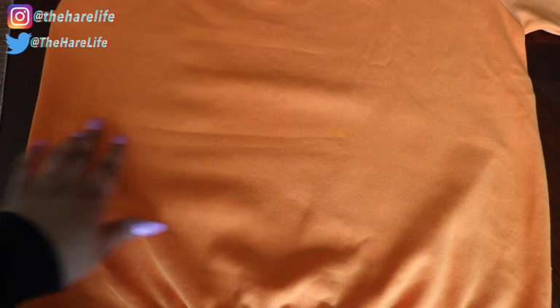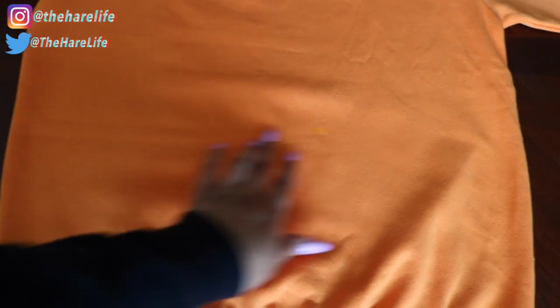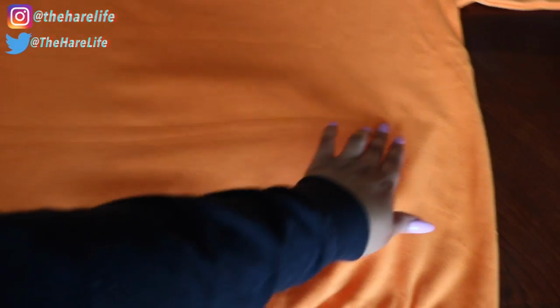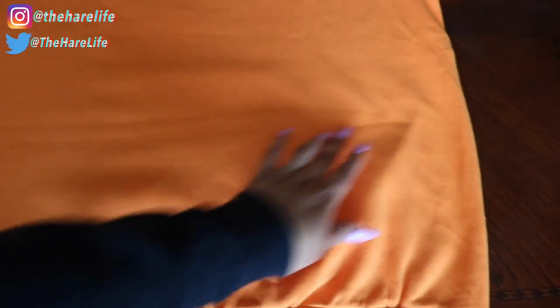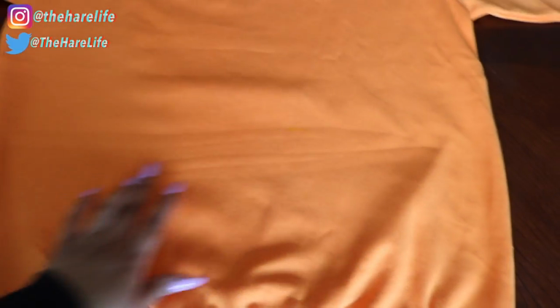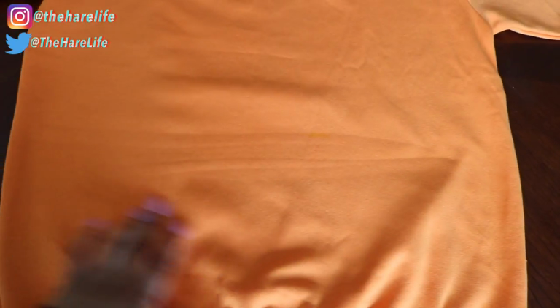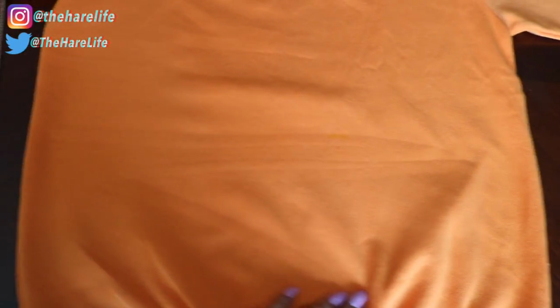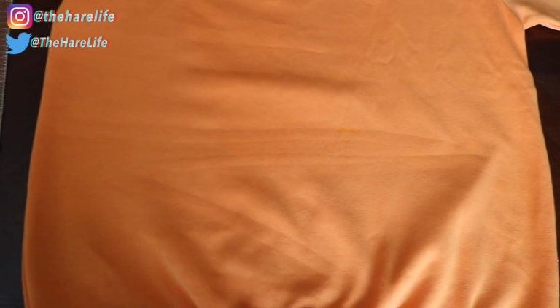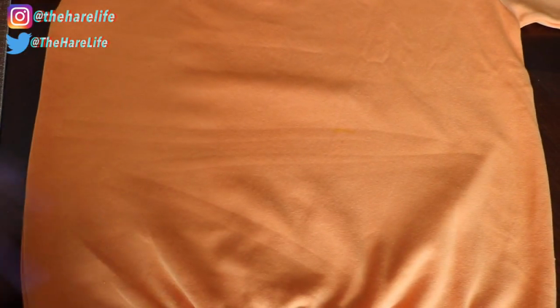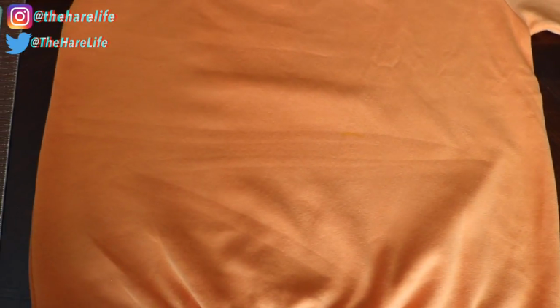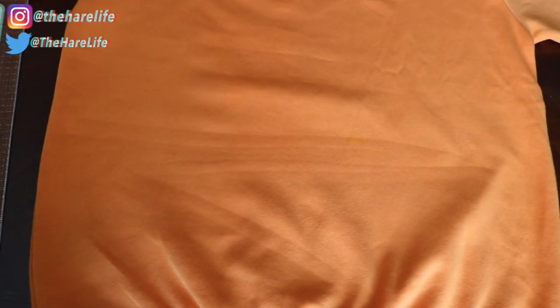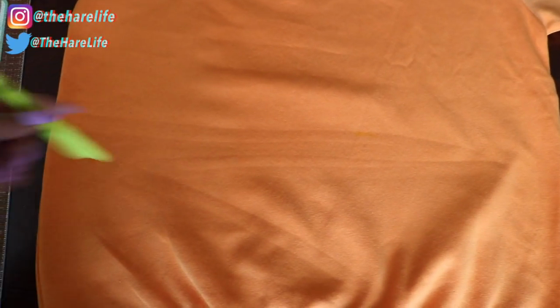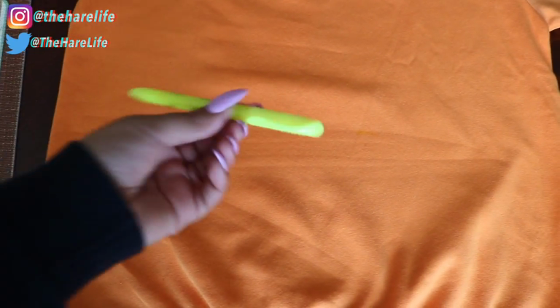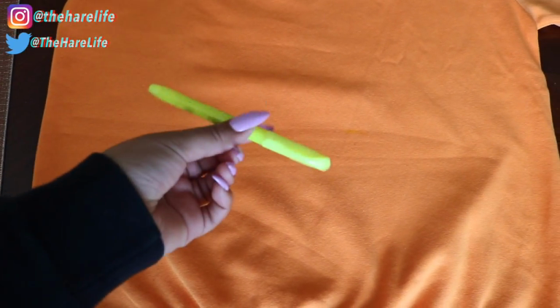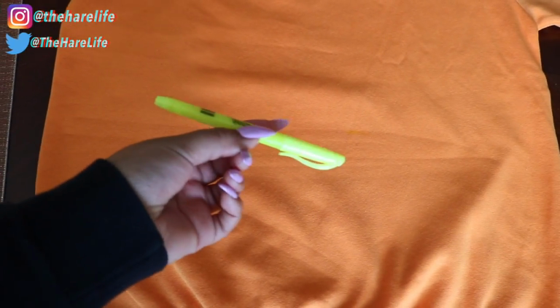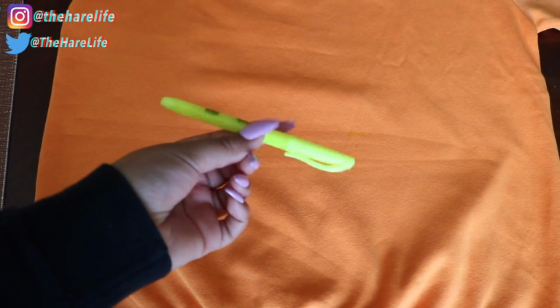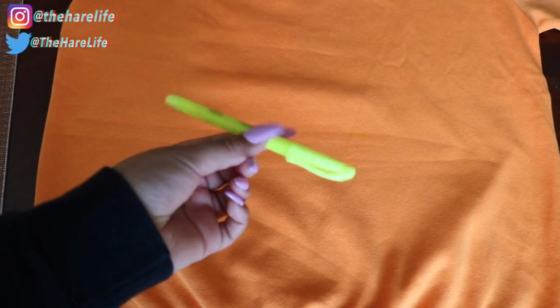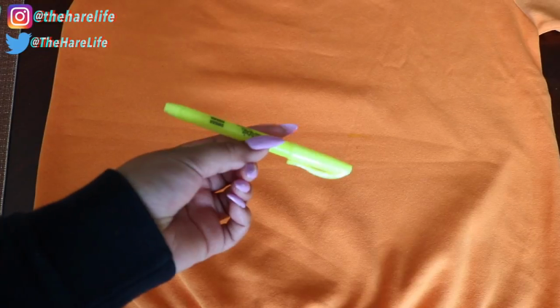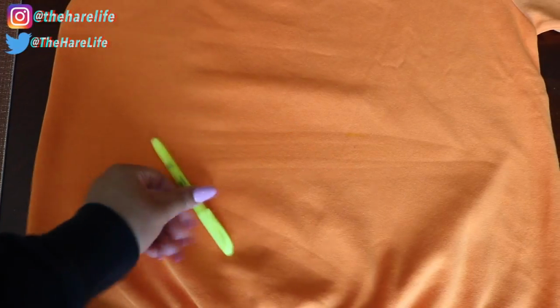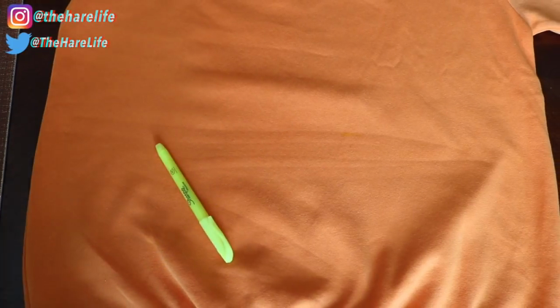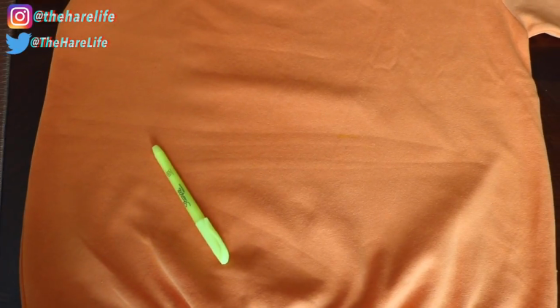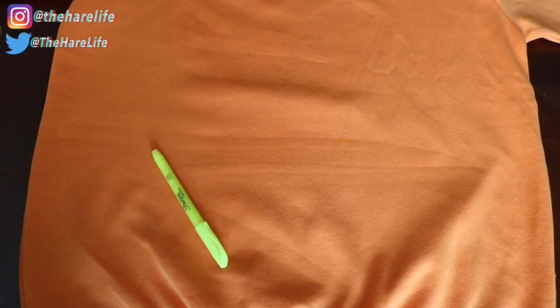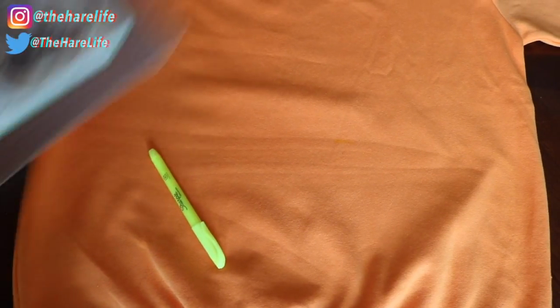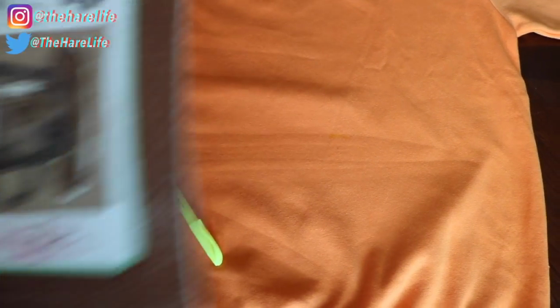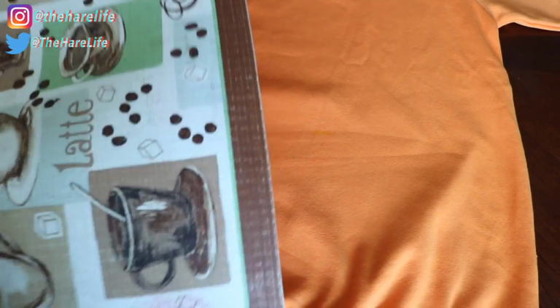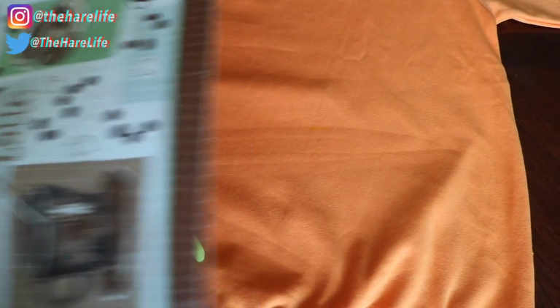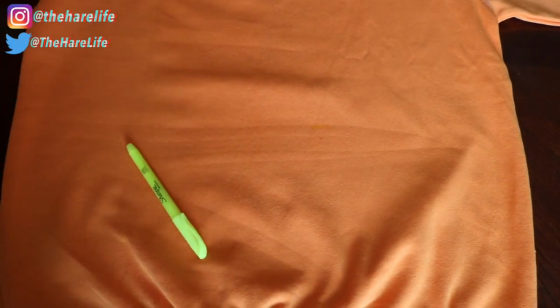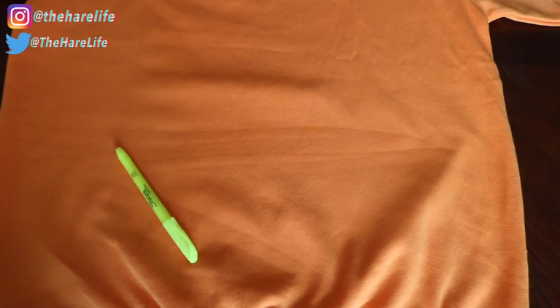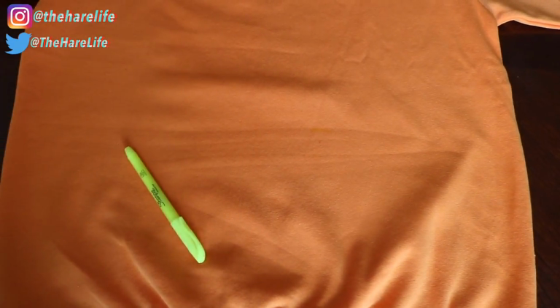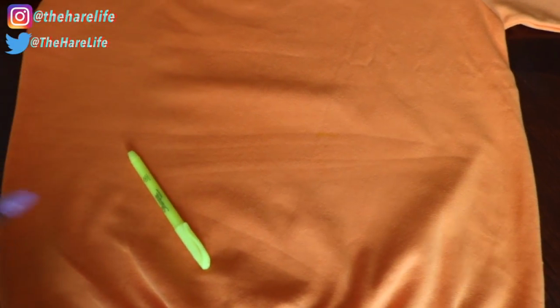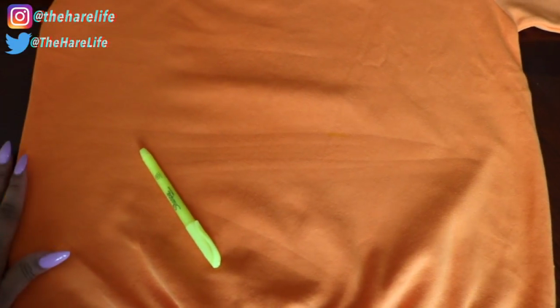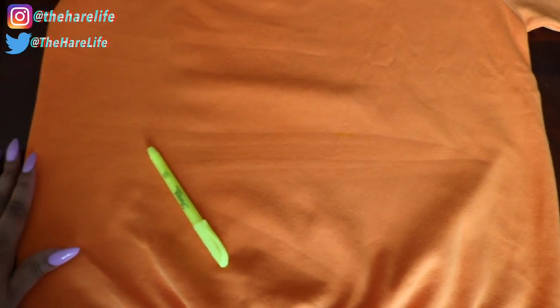I'm just going to use a highlighter and a placemat to make some lines along the back where I want to cut.